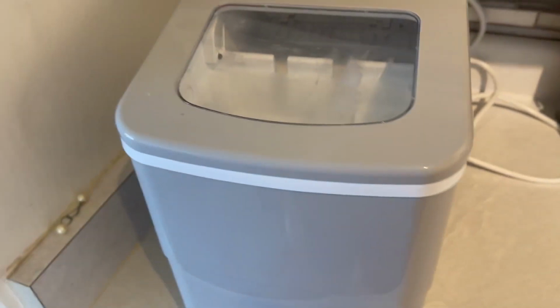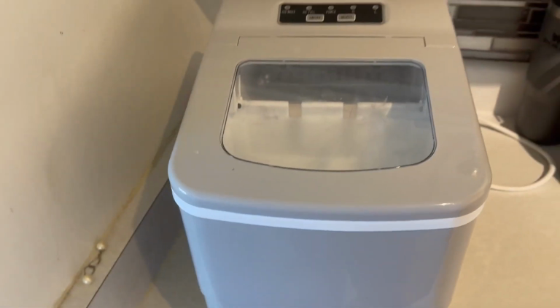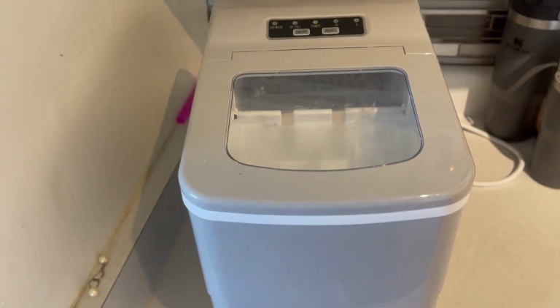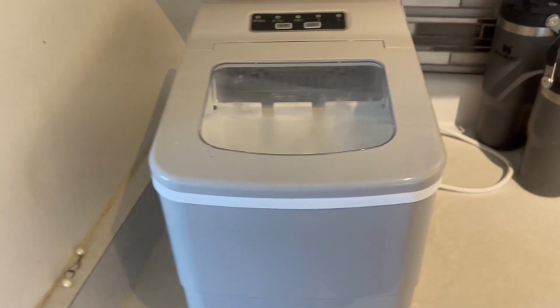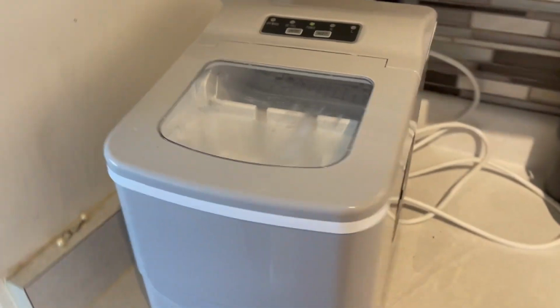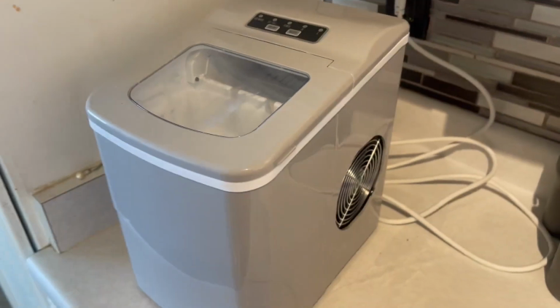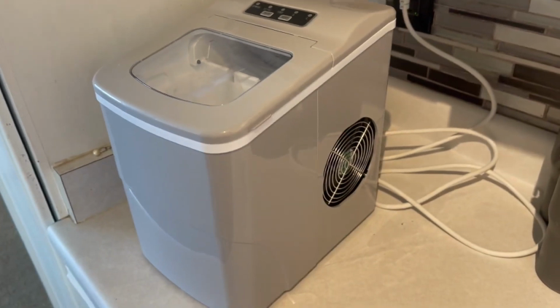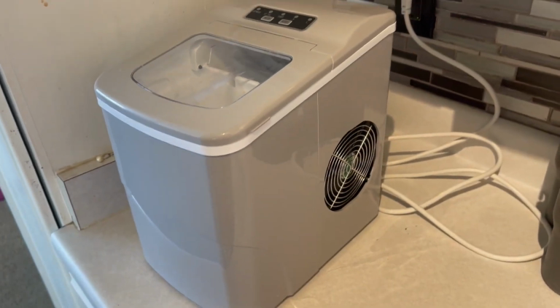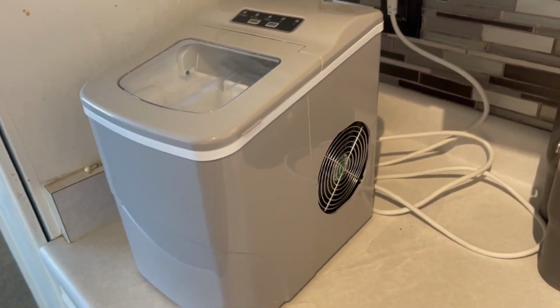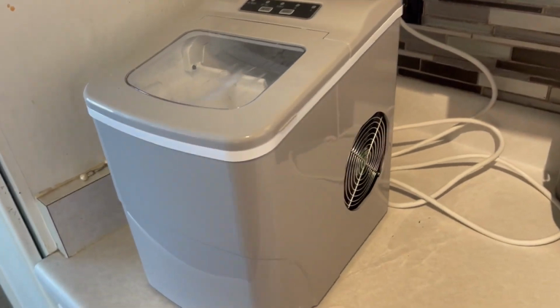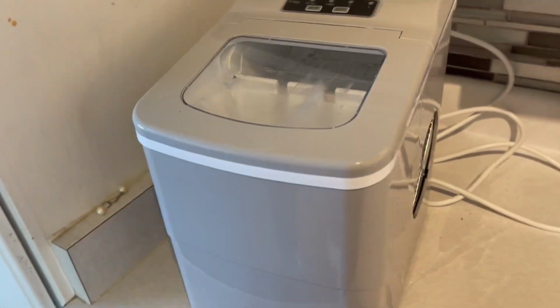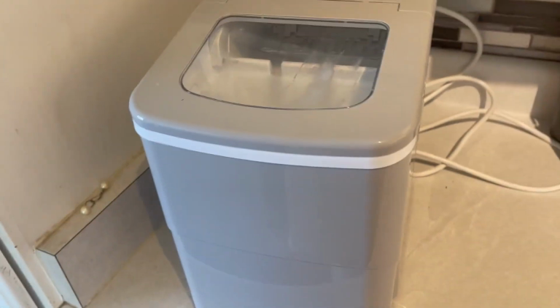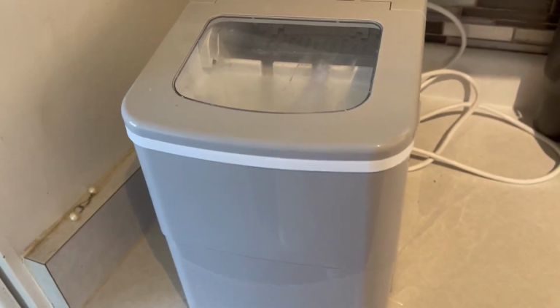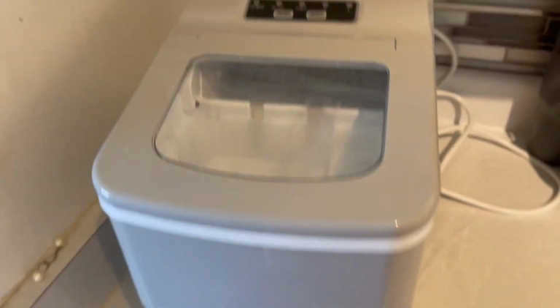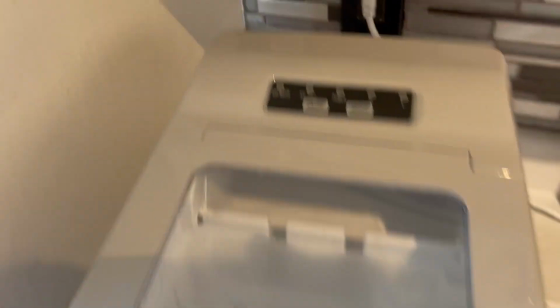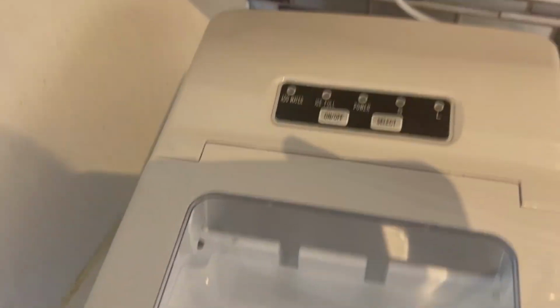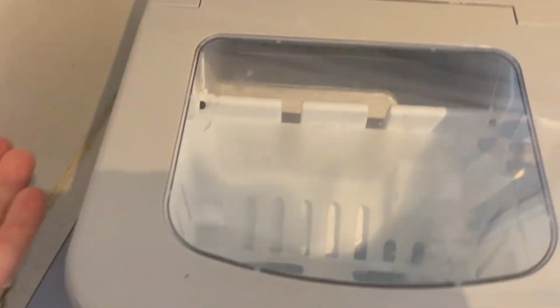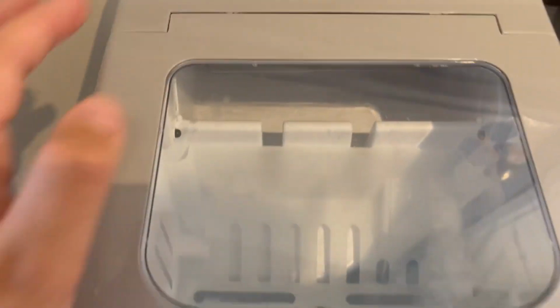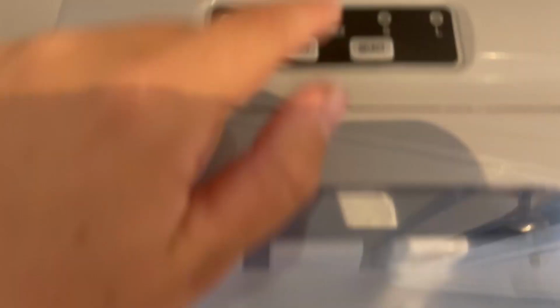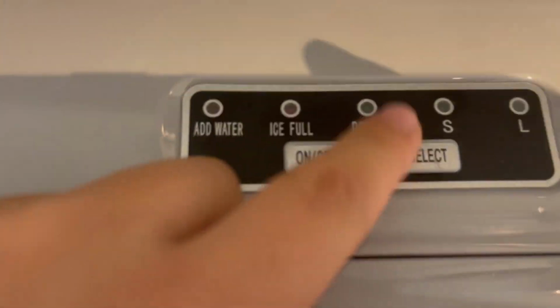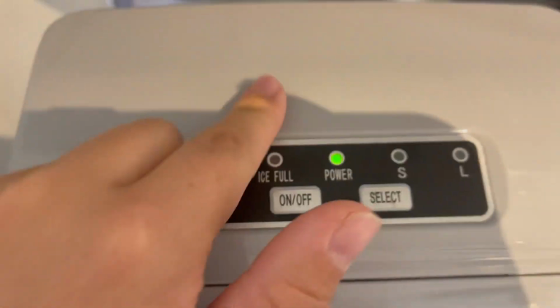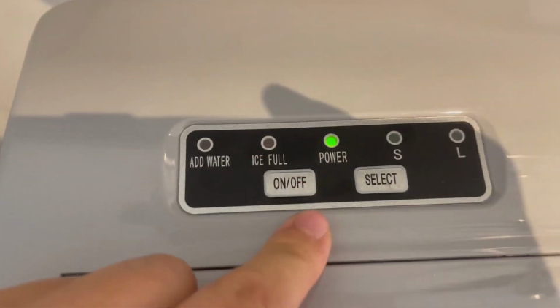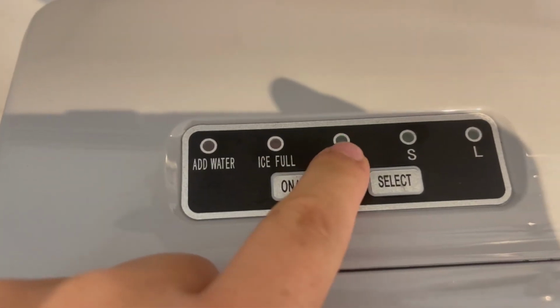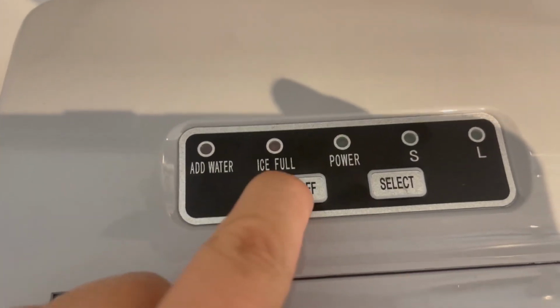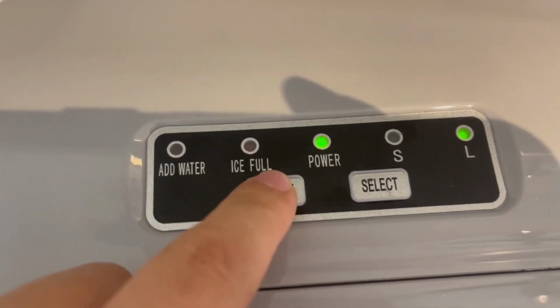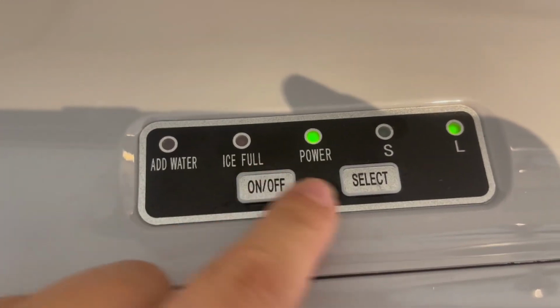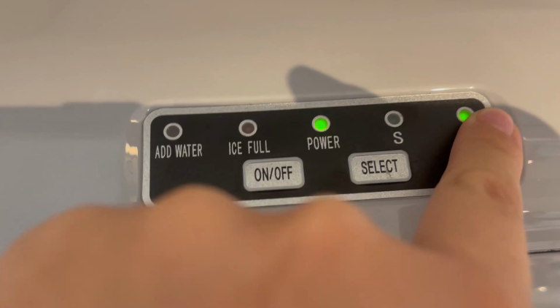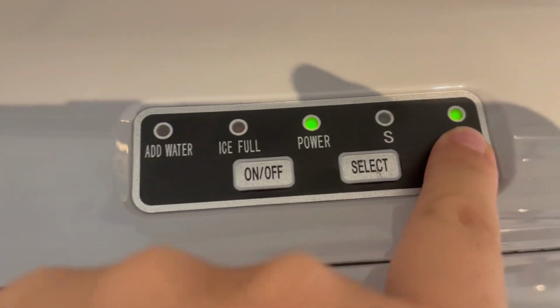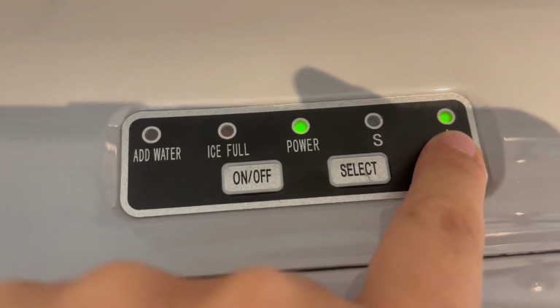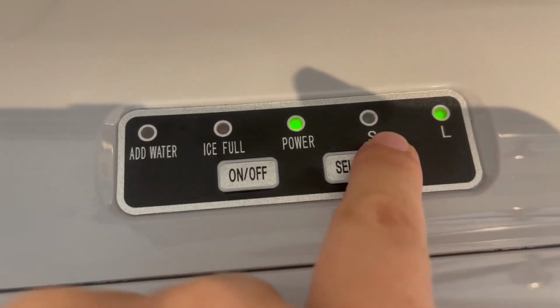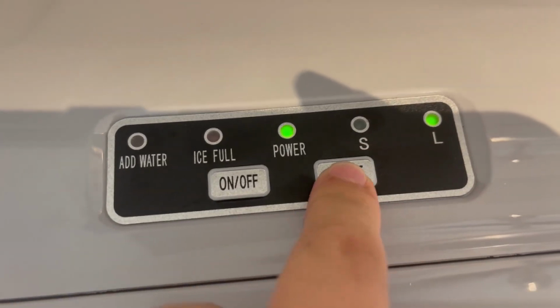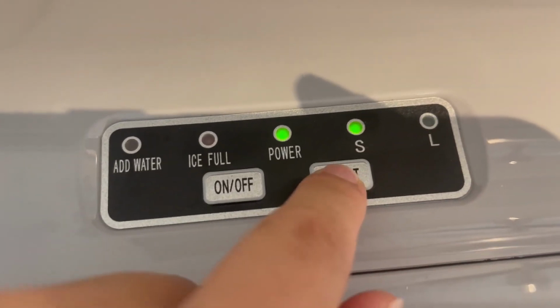I like how small it is. It's not huge. It doesn't take up a lot of room on our counter and it works really well. So this is basically what it looks like here. Once you do have it plugged in, it says on. So let's turn on. This is large ice cubes or small ice cubes.